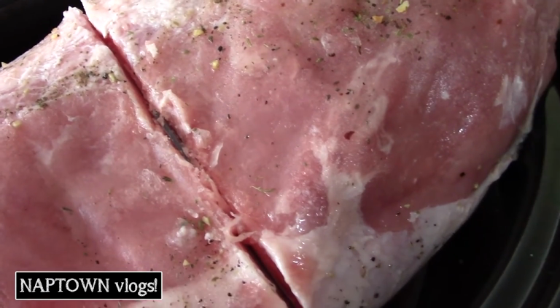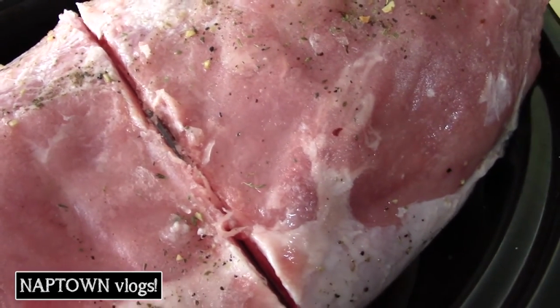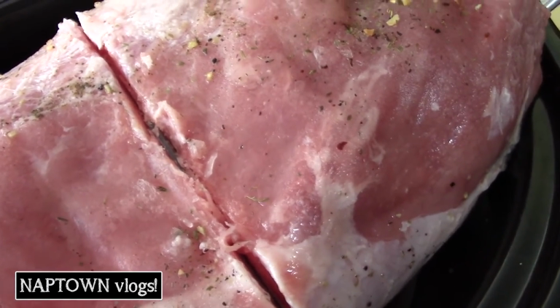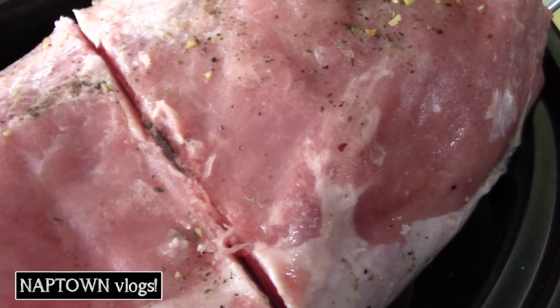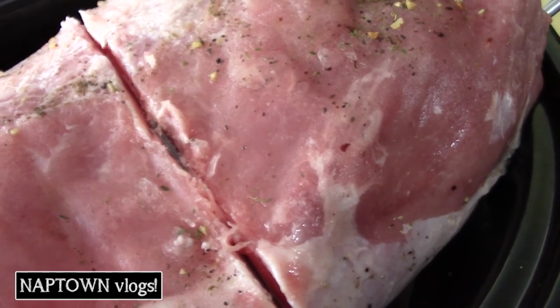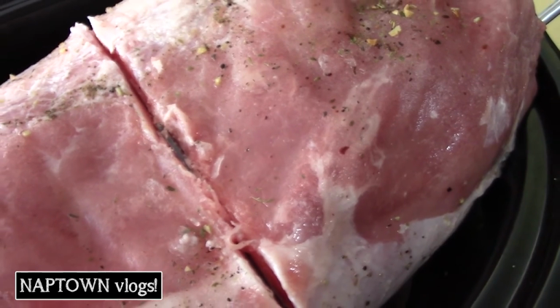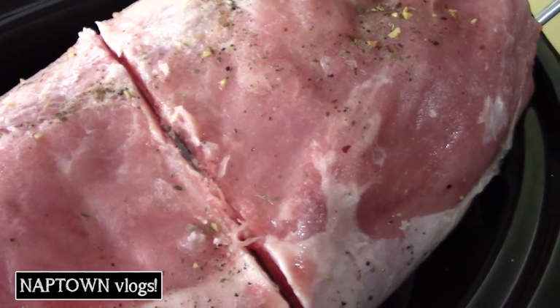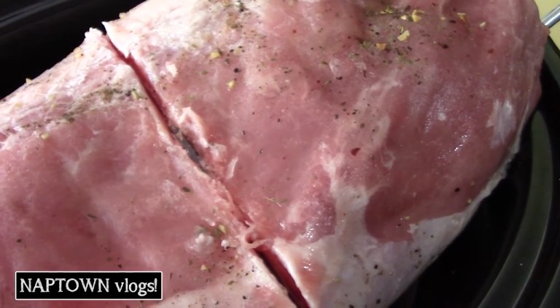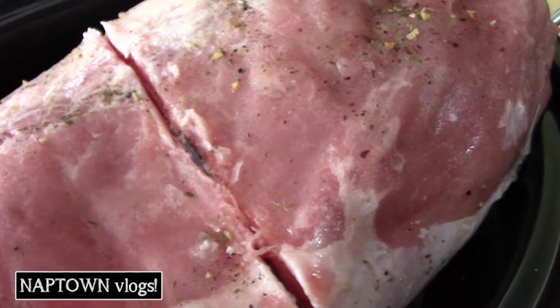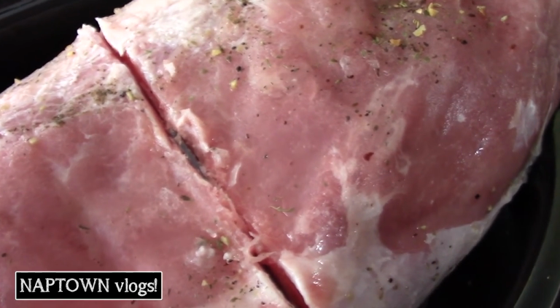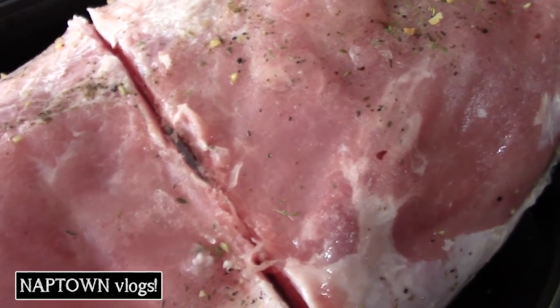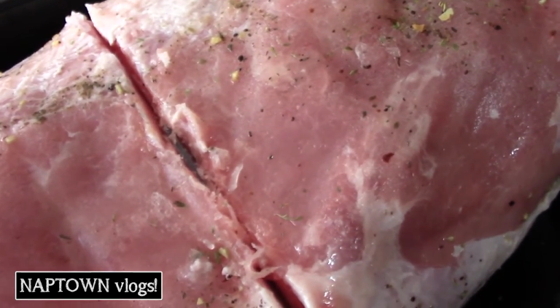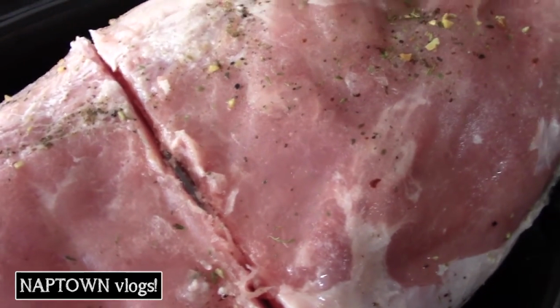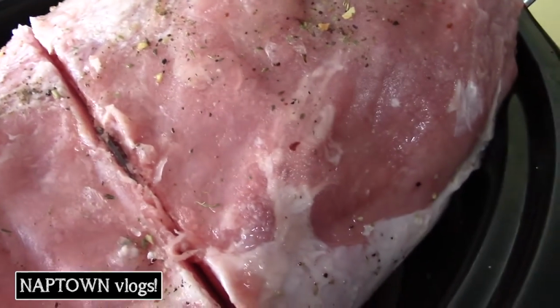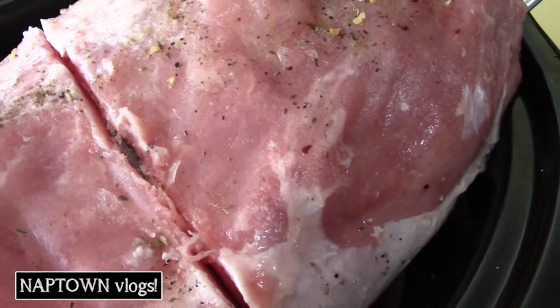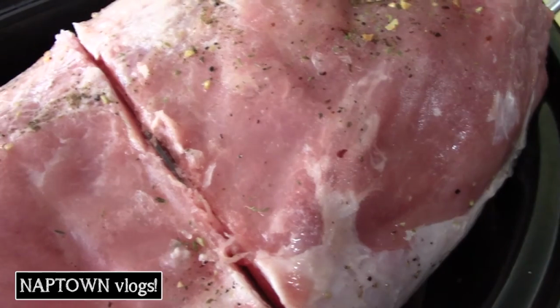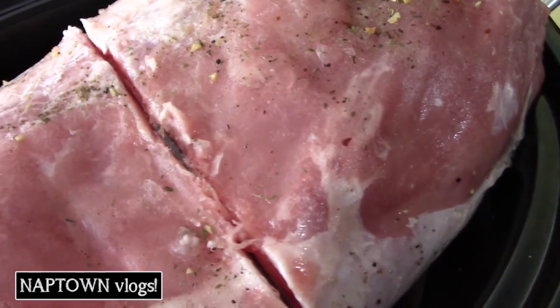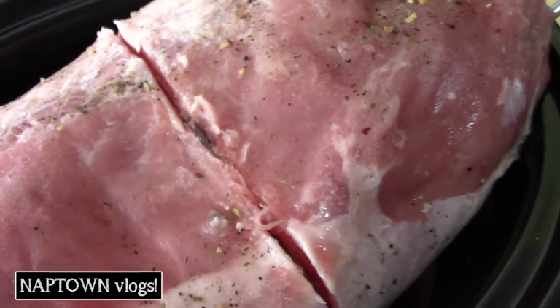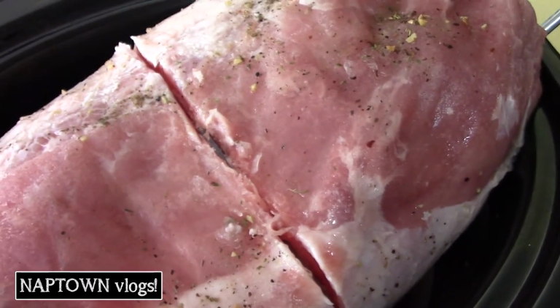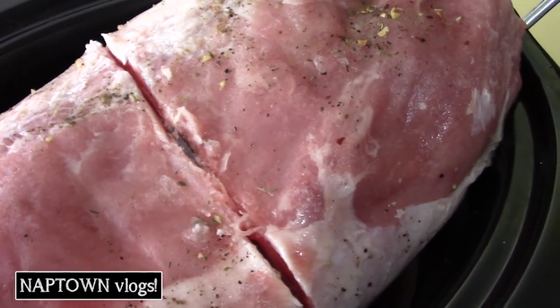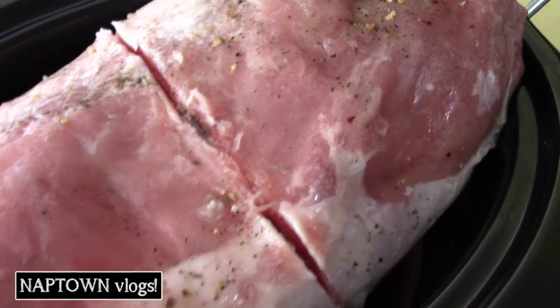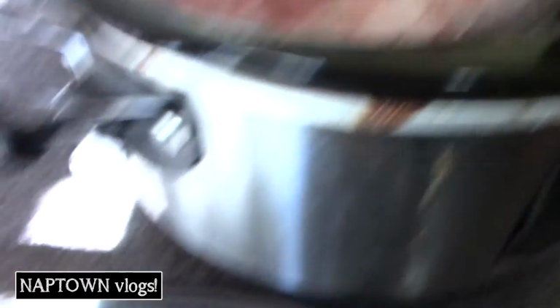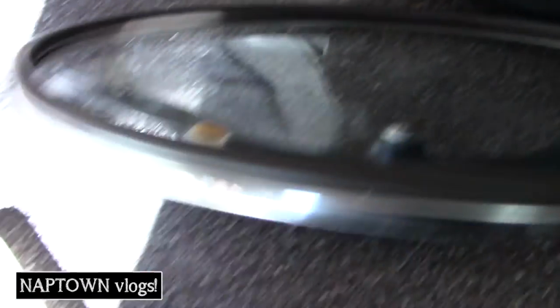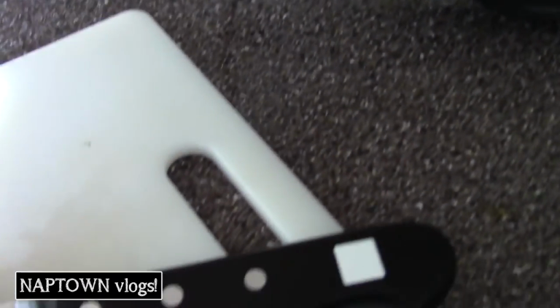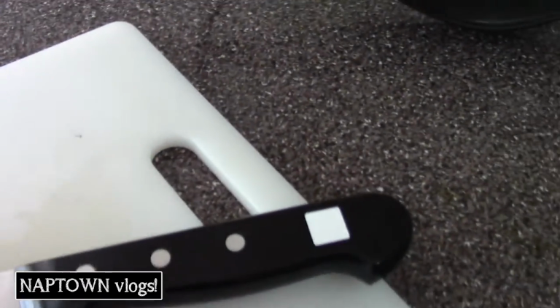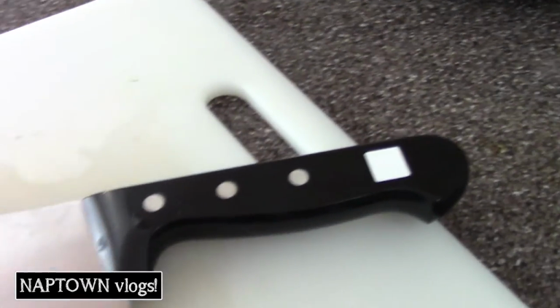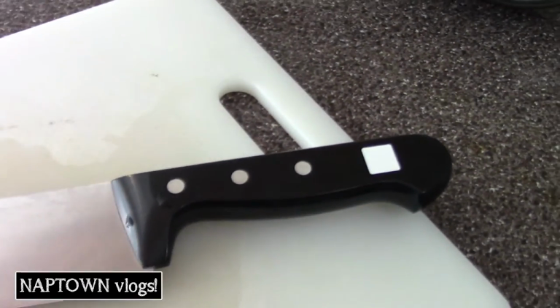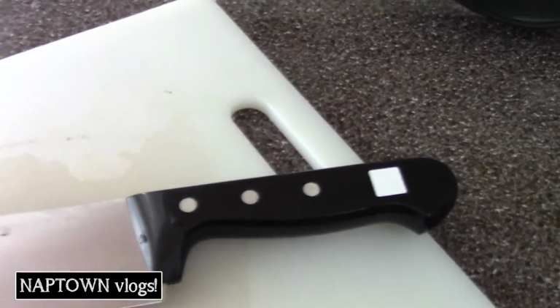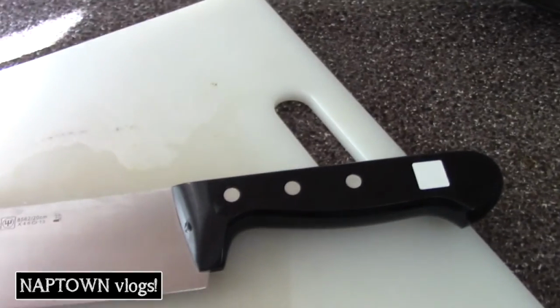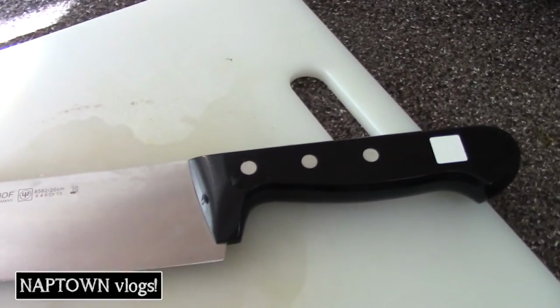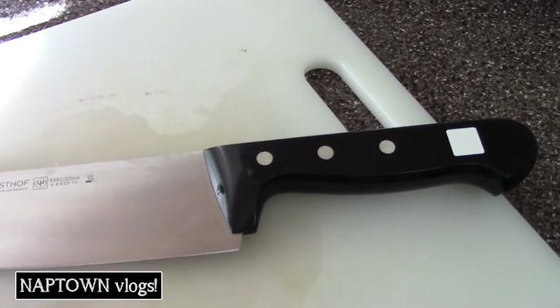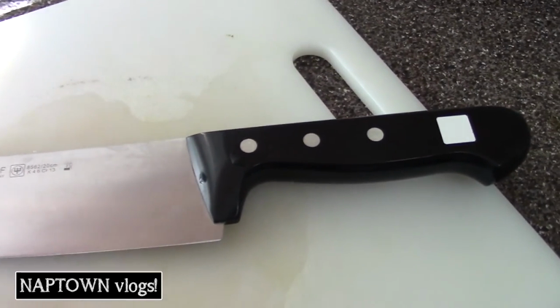I'm going to turn this into pulled pork. Make some green beans, some homemade mac and cheese. It's going to be good, right? But in the meantime, I decided, let me try to cut that sucker.